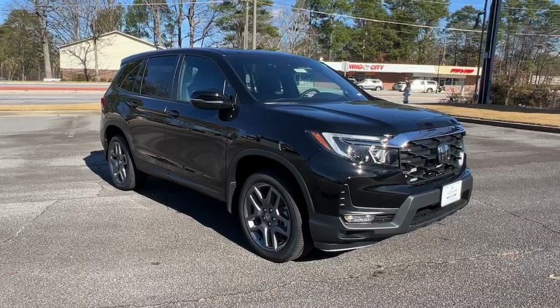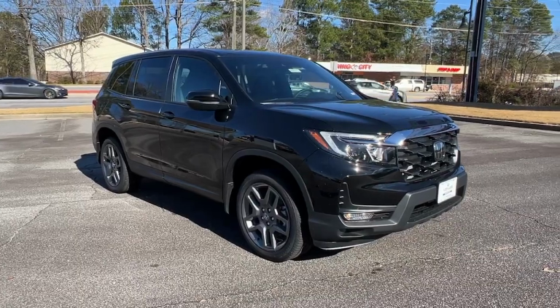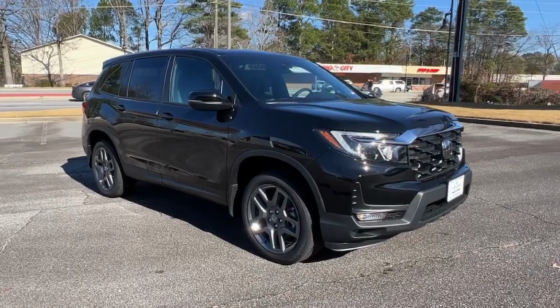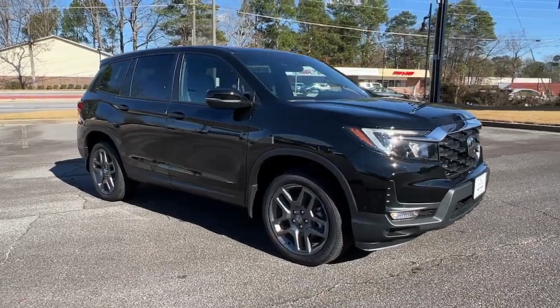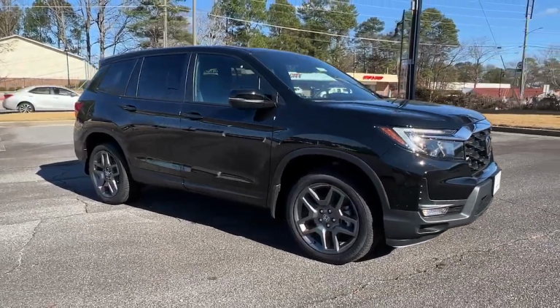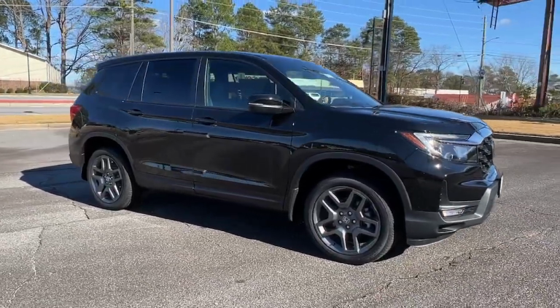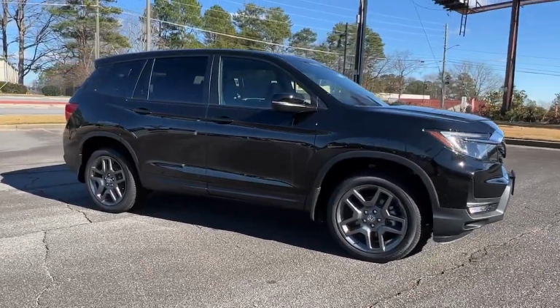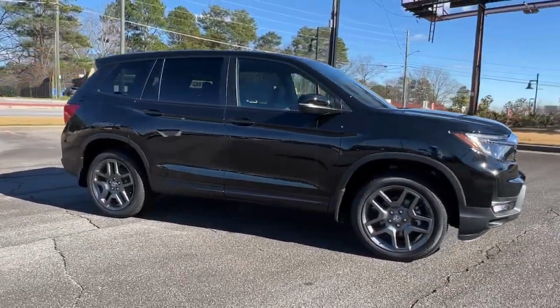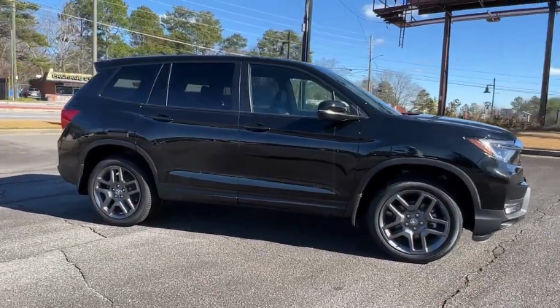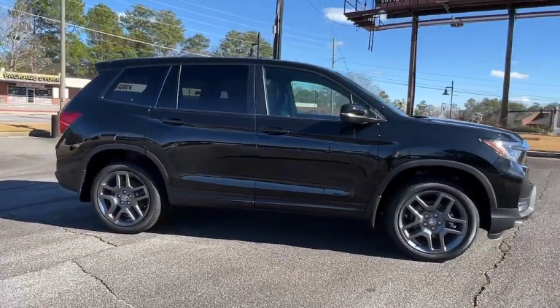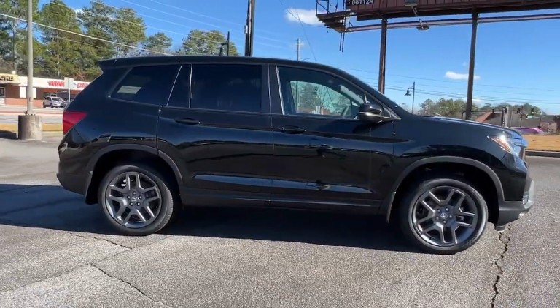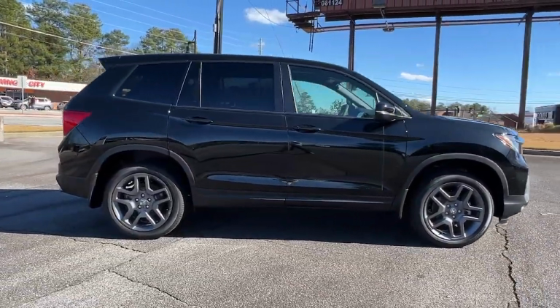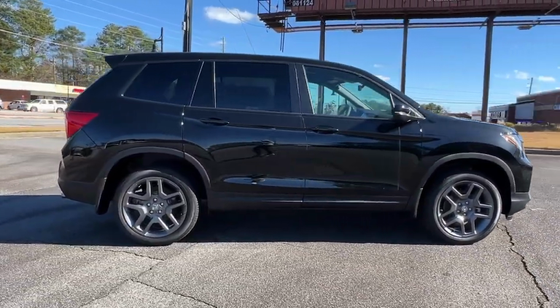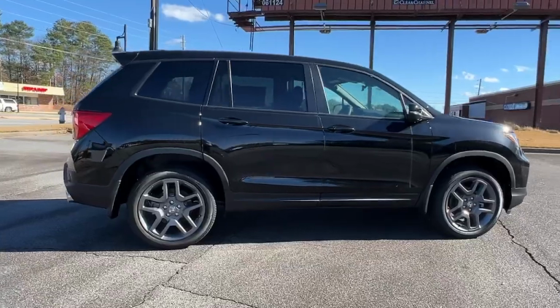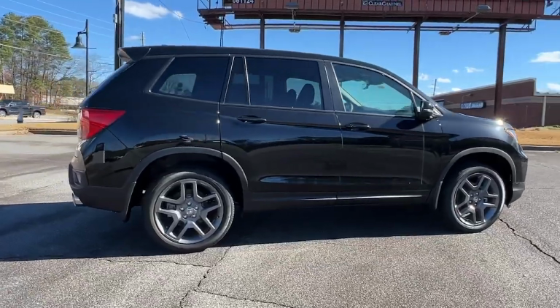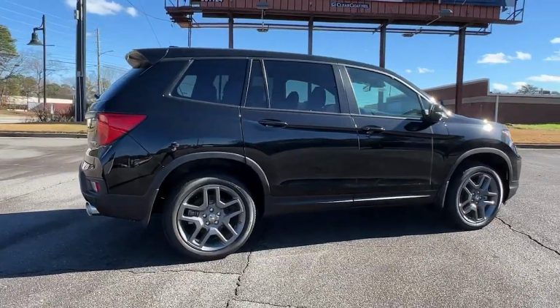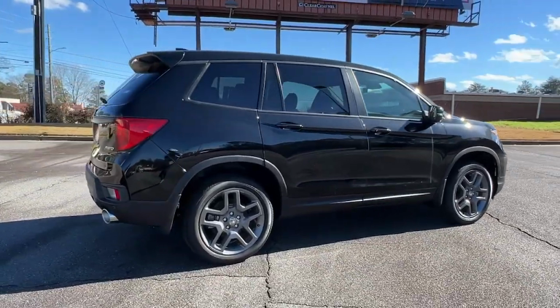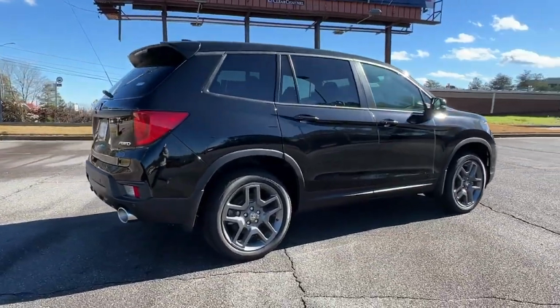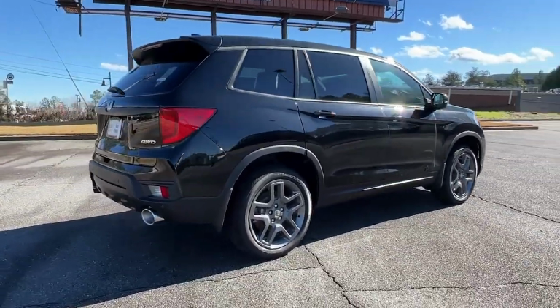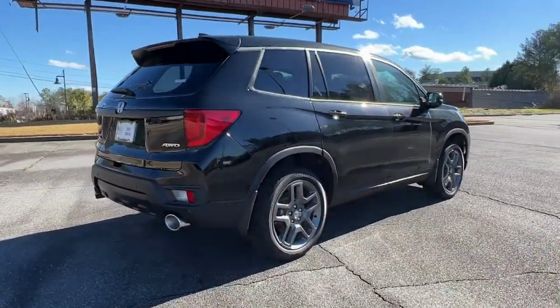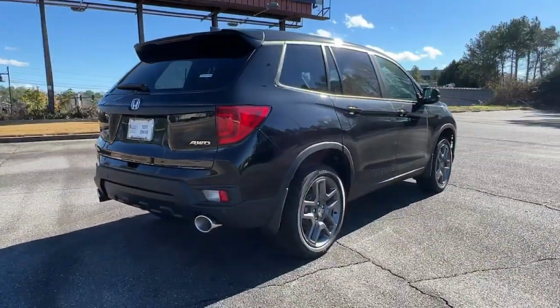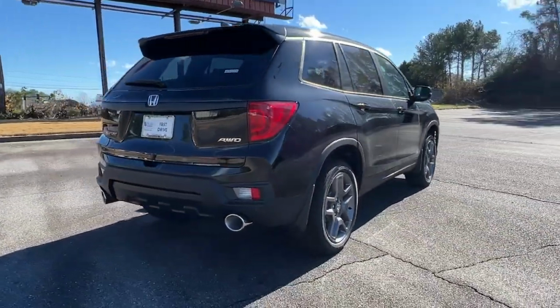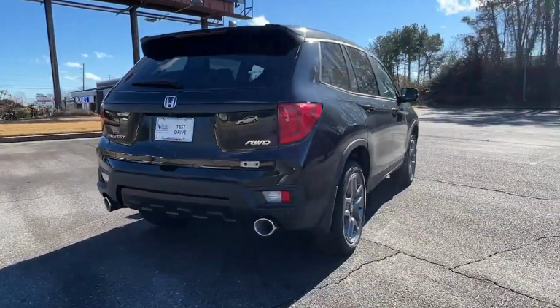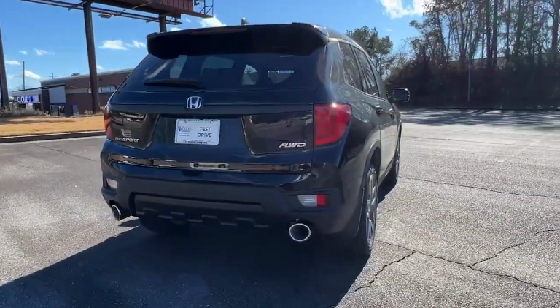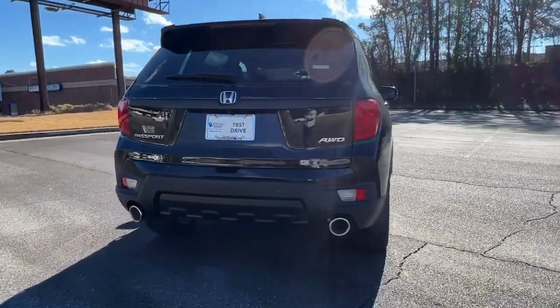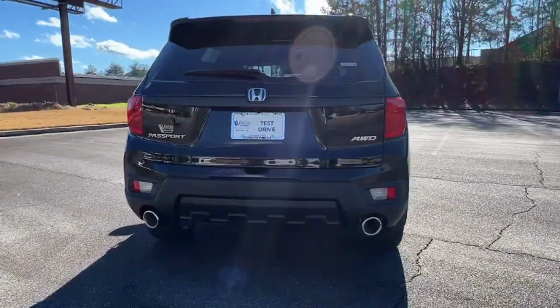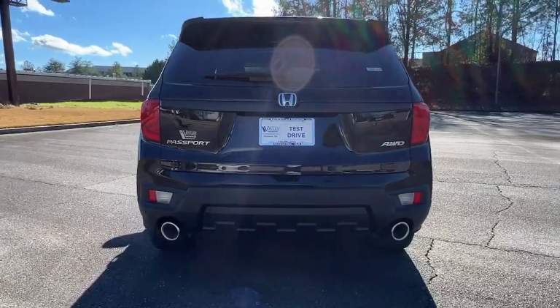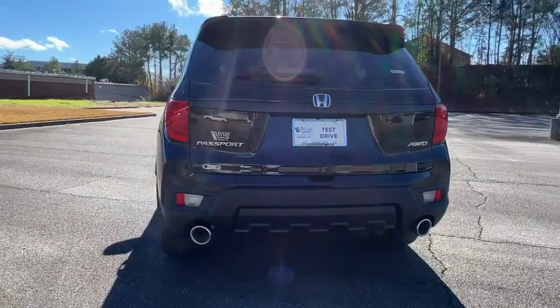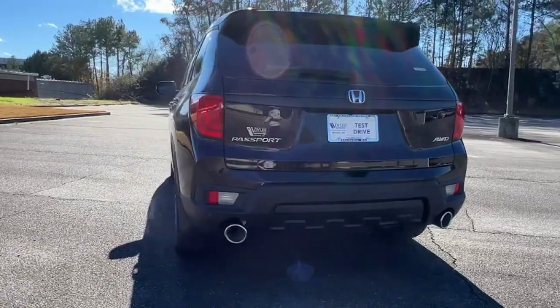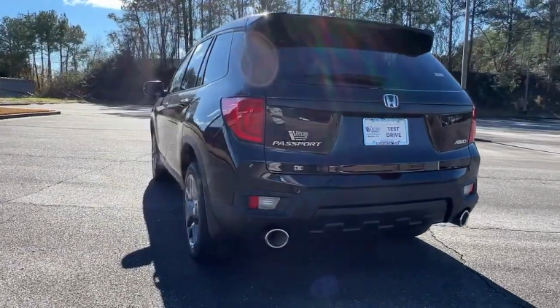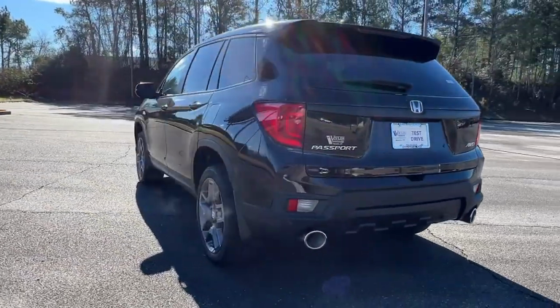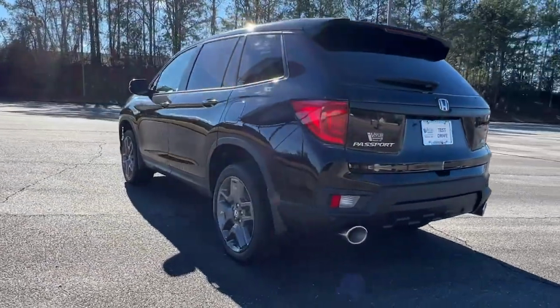You'll have love at first sight with the 2023 Honda Passport. Presenting the Honda Passport, the mid-sized crossover with all the features you need to make your outdoor adventures fun and comfortable.